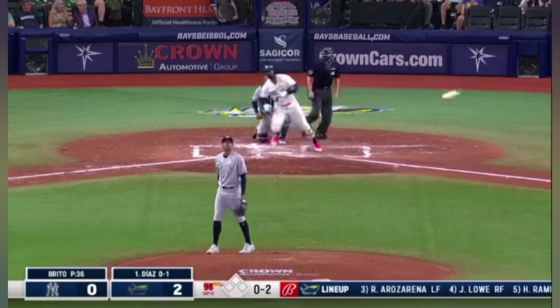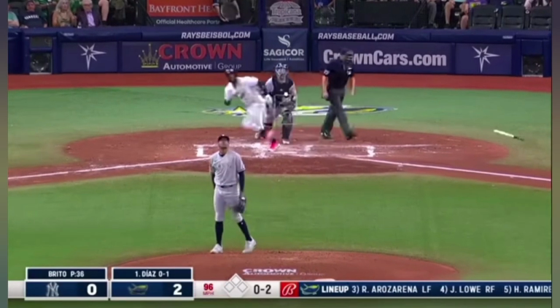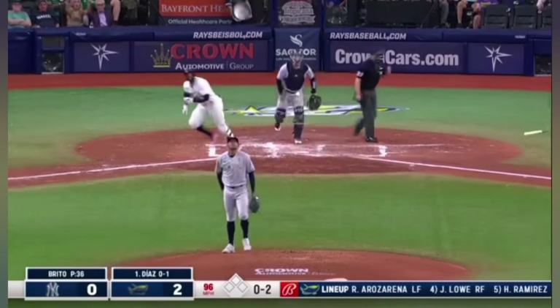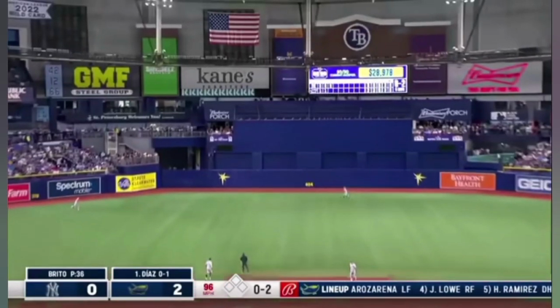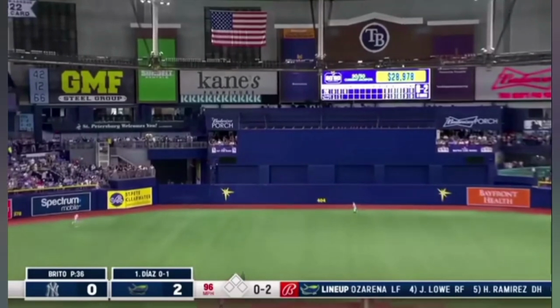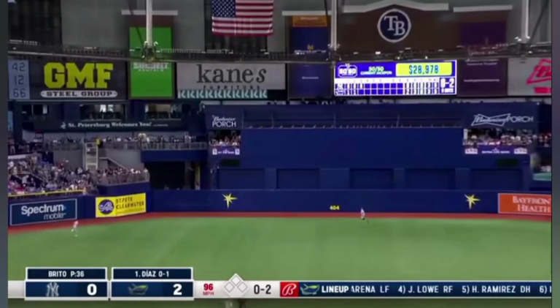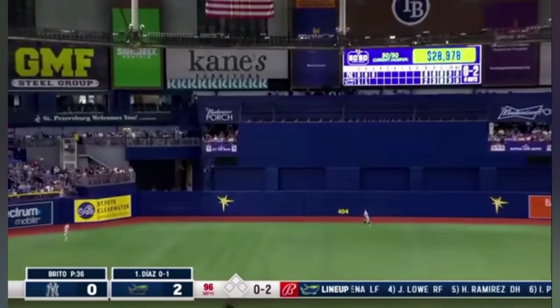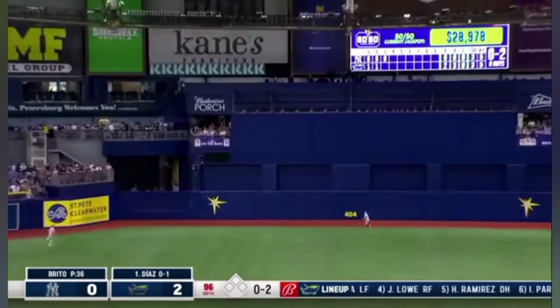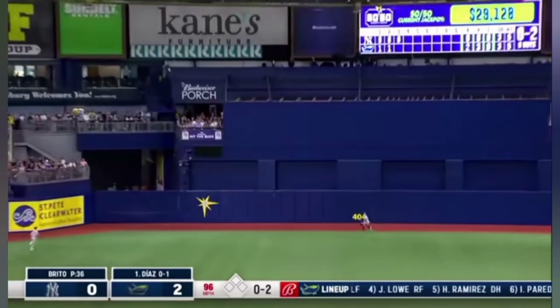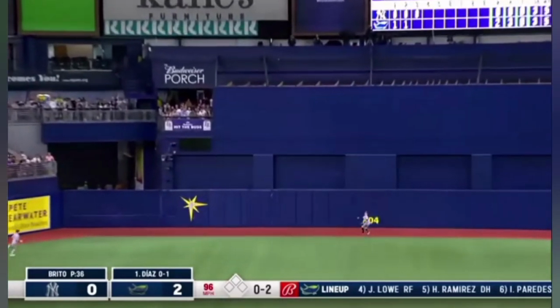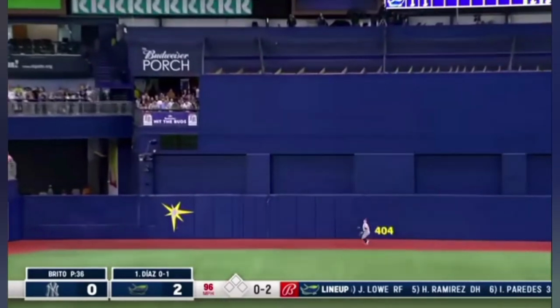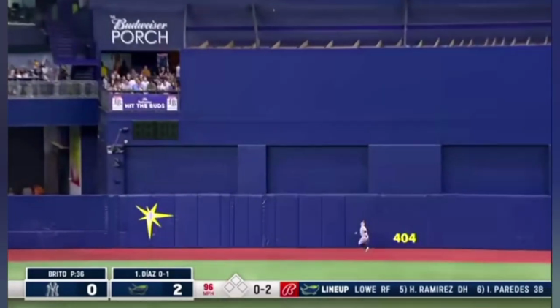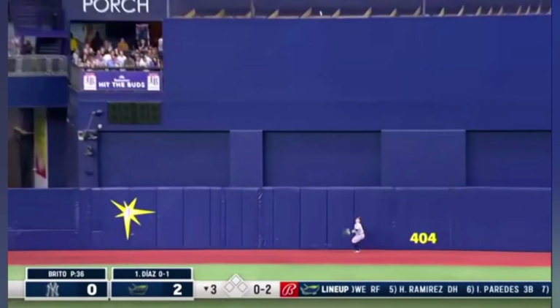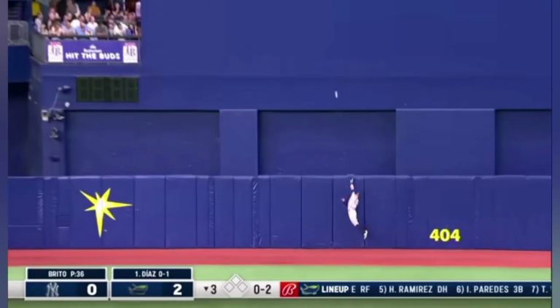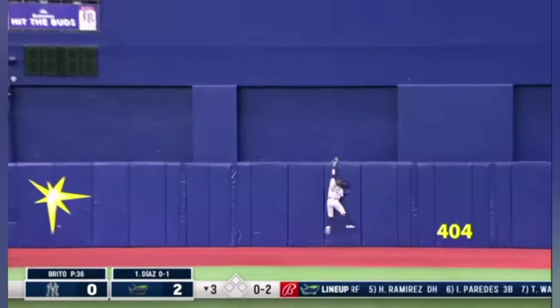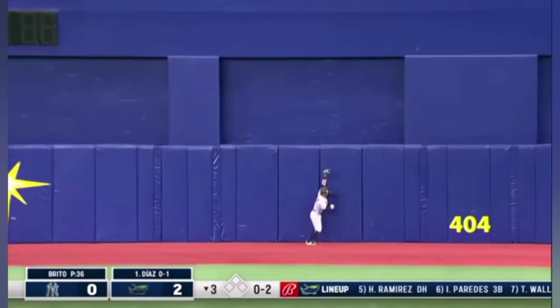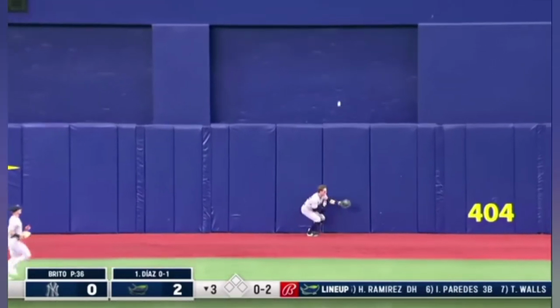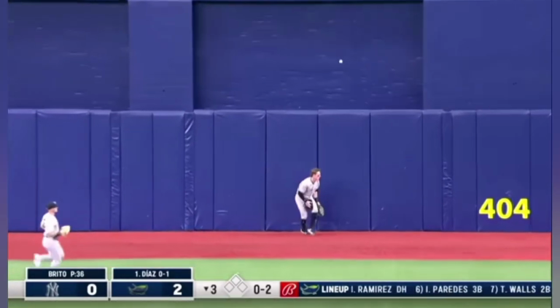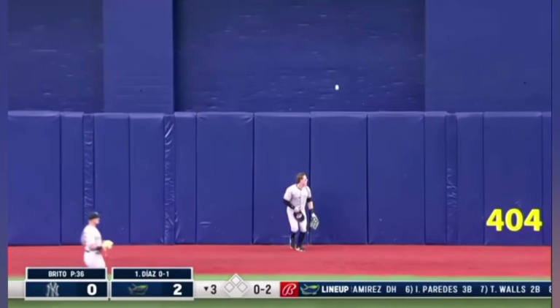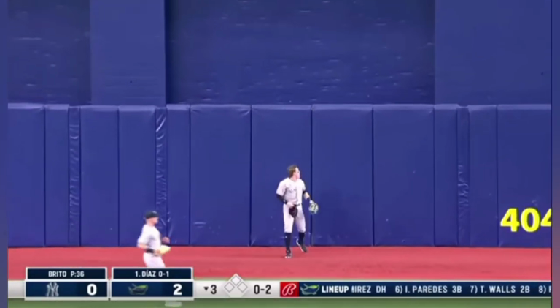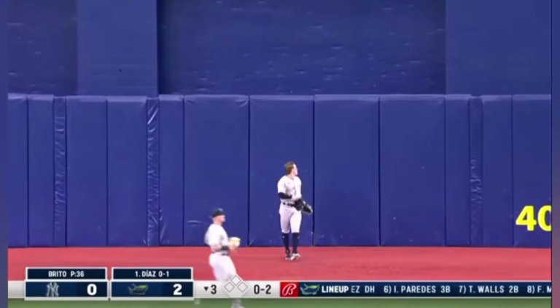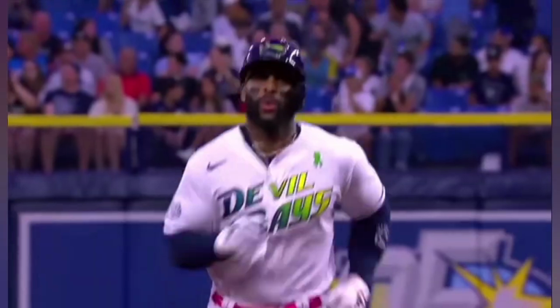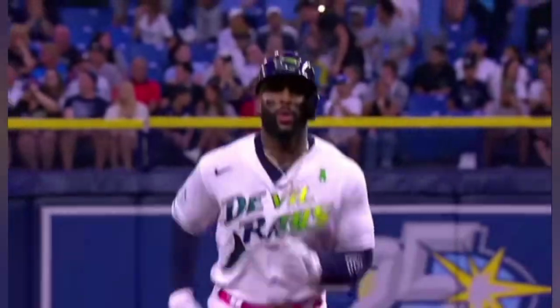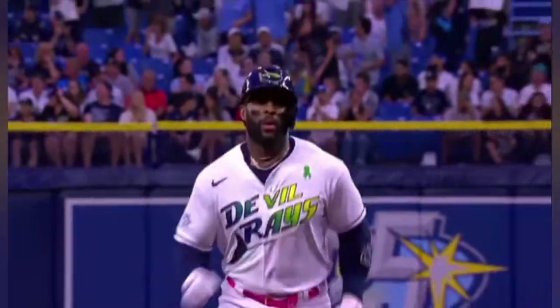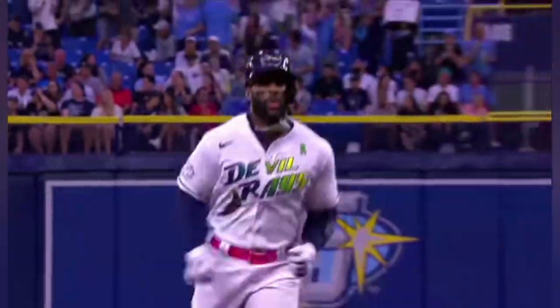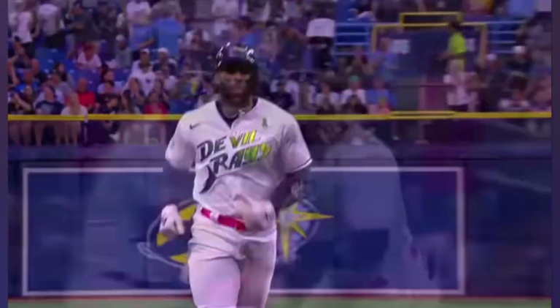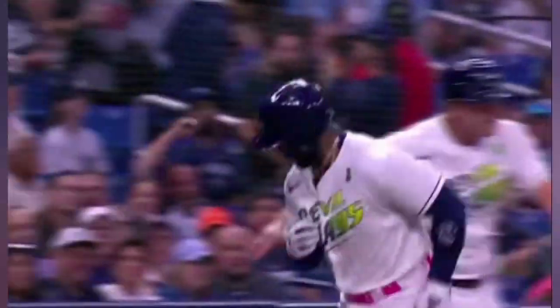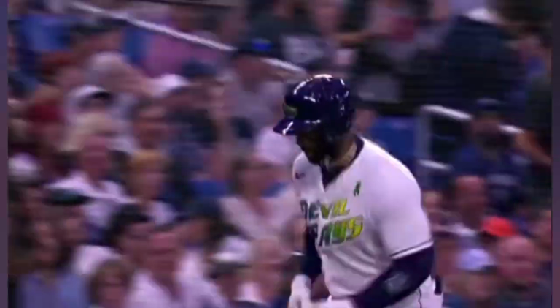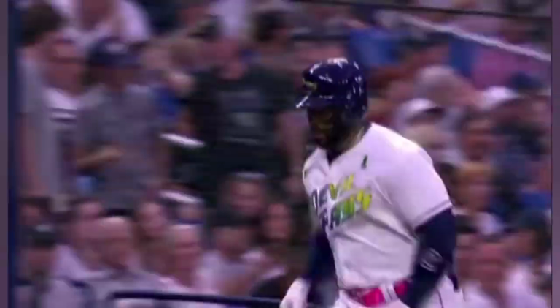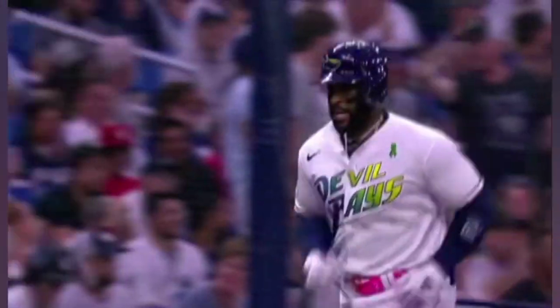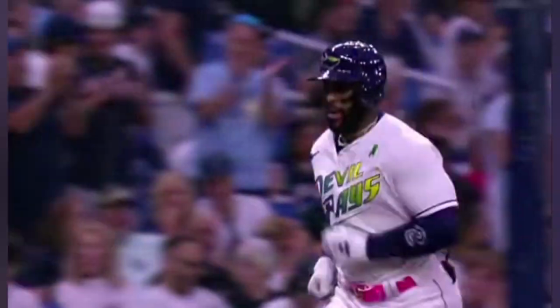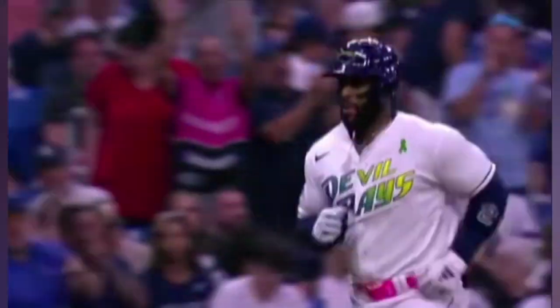And there's a drive back into center field. Vader at the track, at the wall — and that one is gone. Home run, center field.